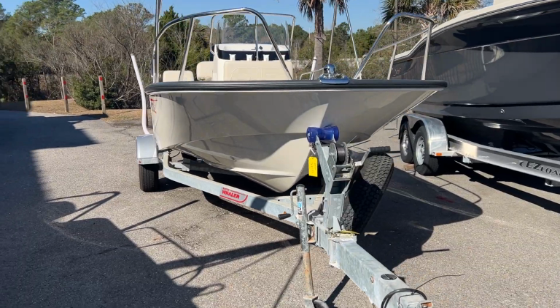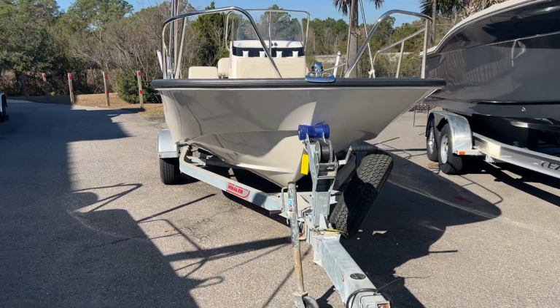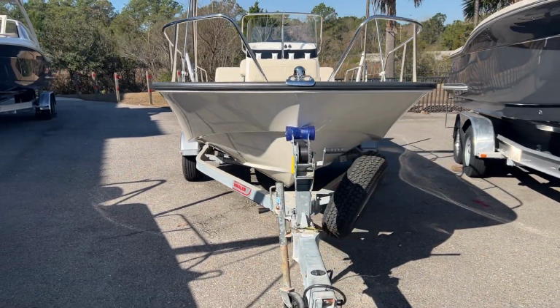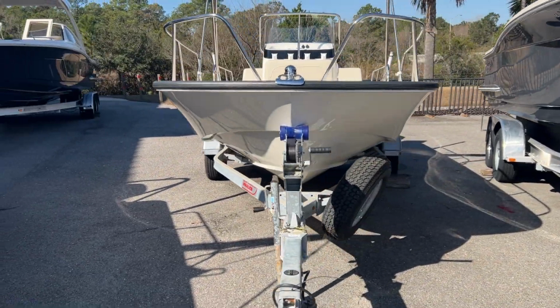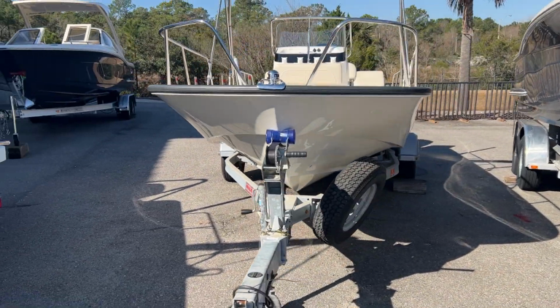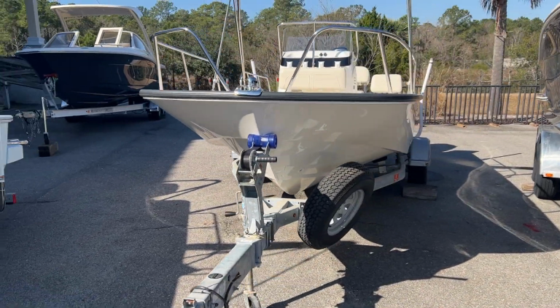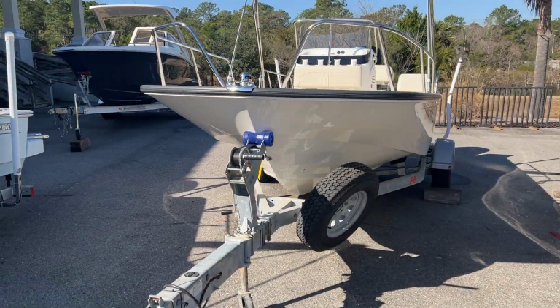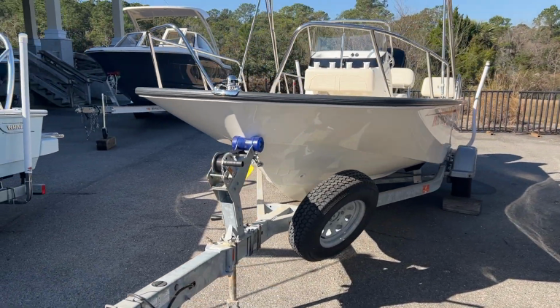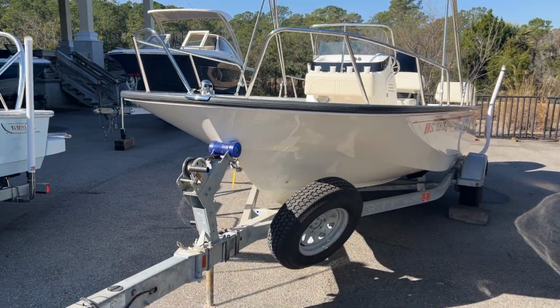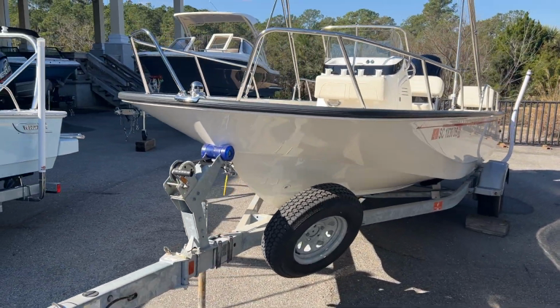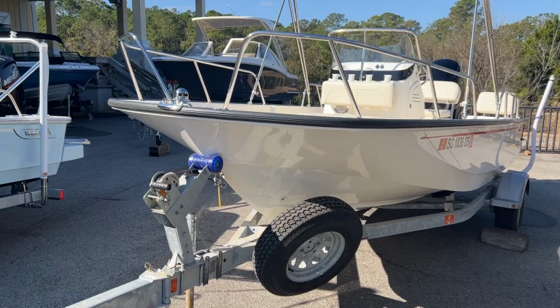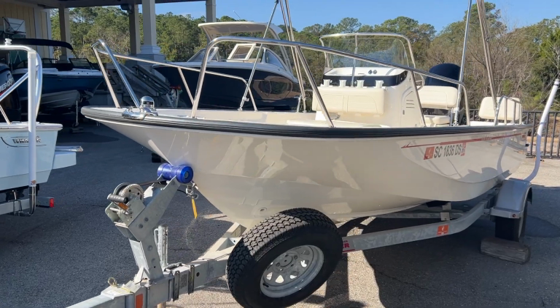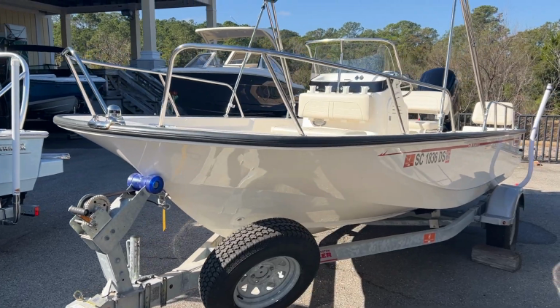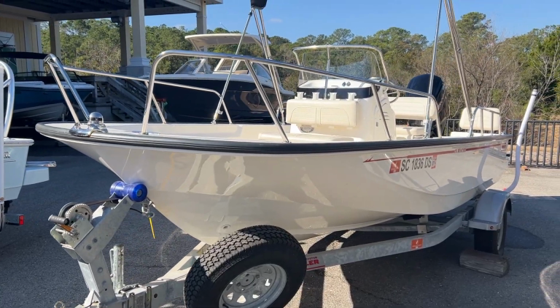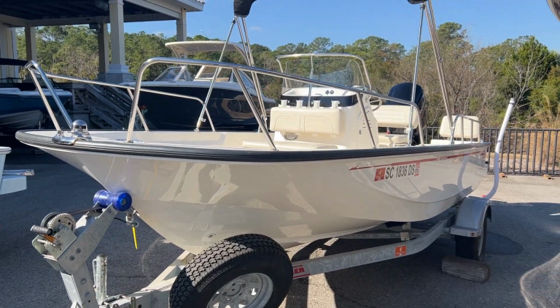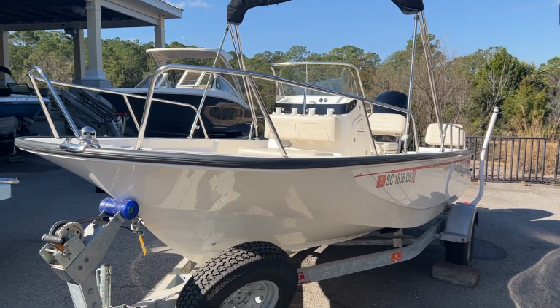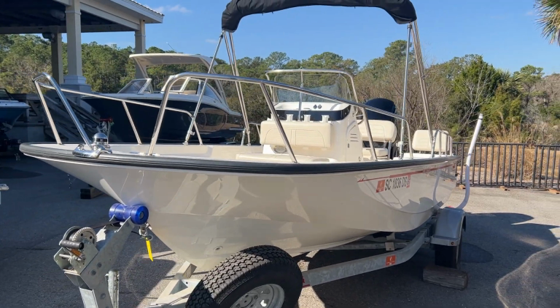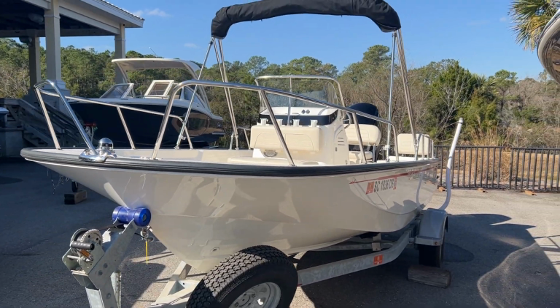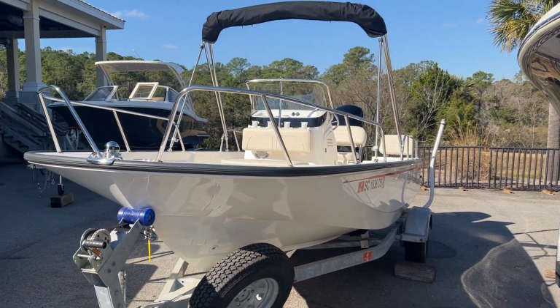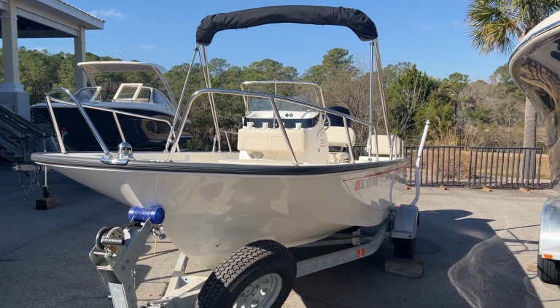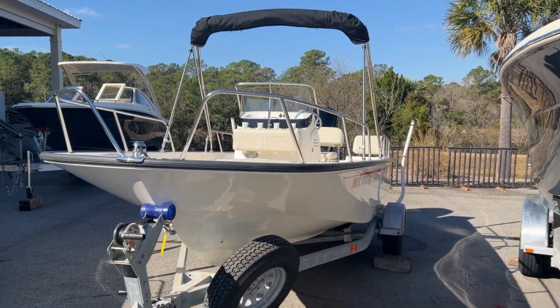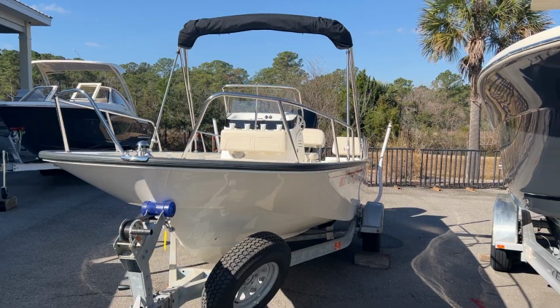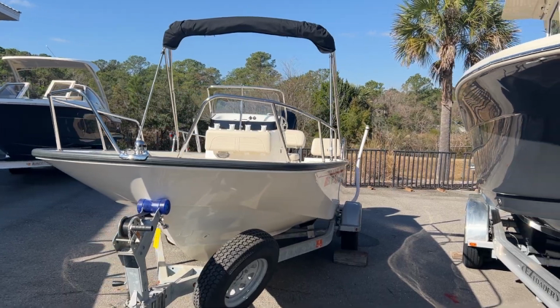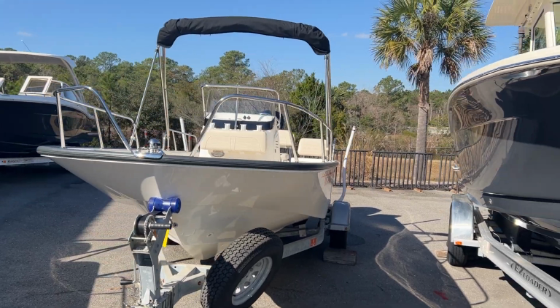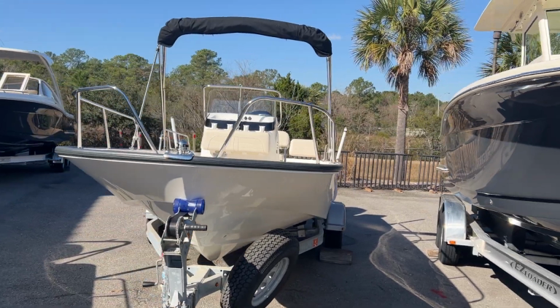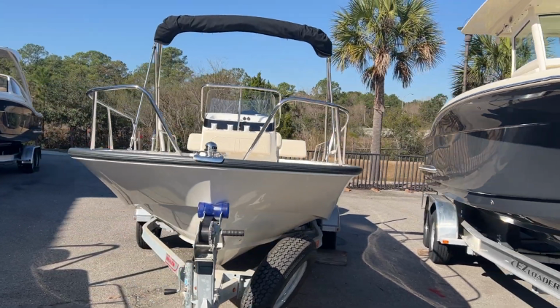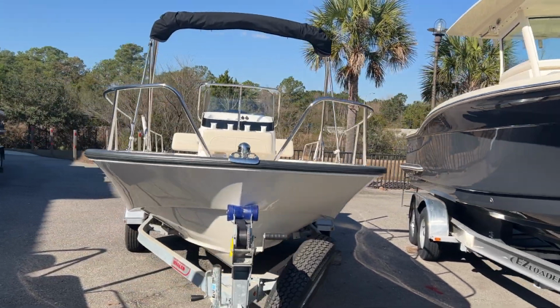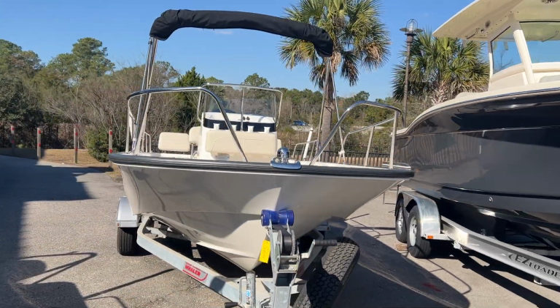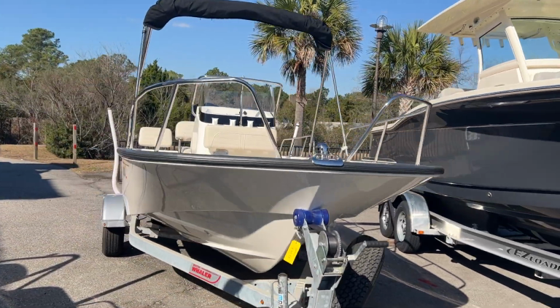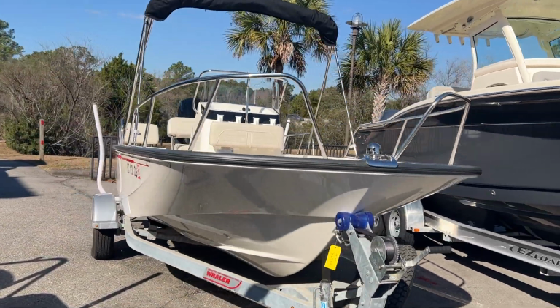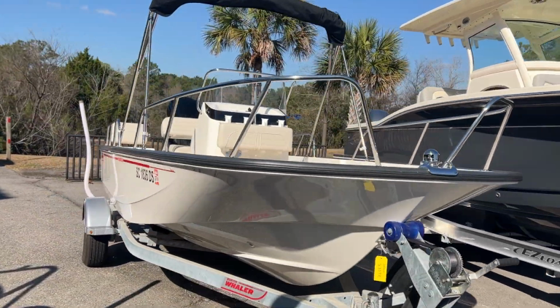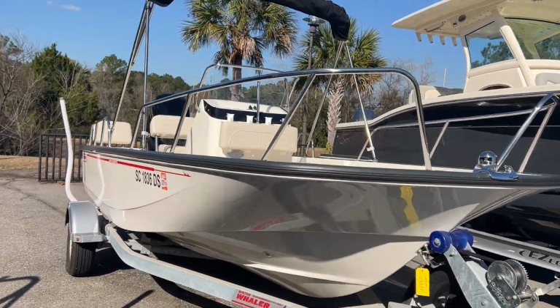And again, she has 9.5 hours on her currently. Spare tire included. If you guys have any questions, feel free to reach me at 843-747-1889. This is Dotson Geis here at Marine Max in Charleston.